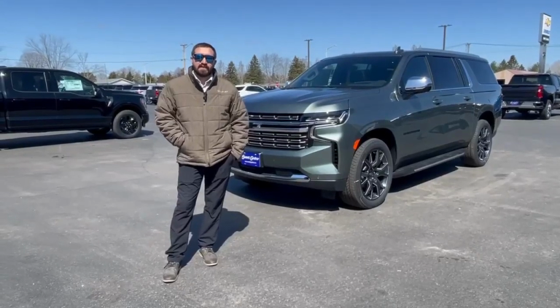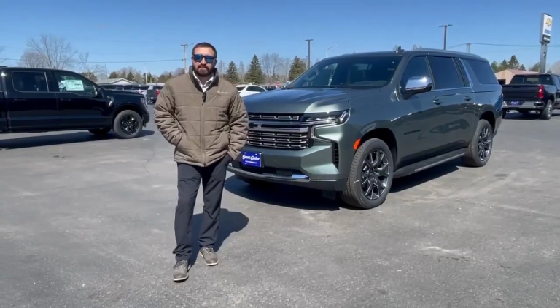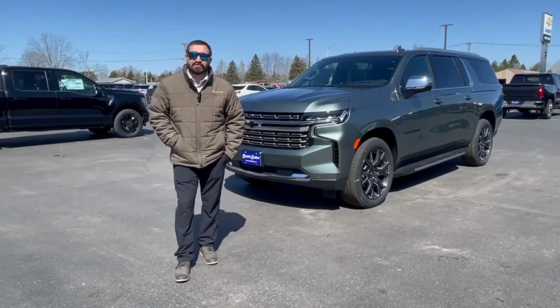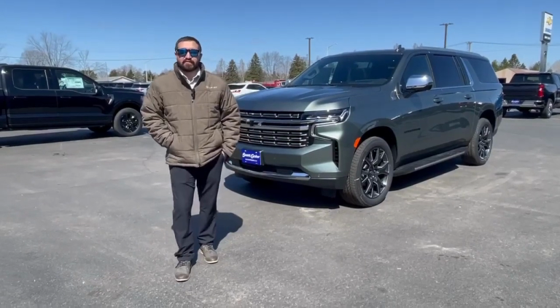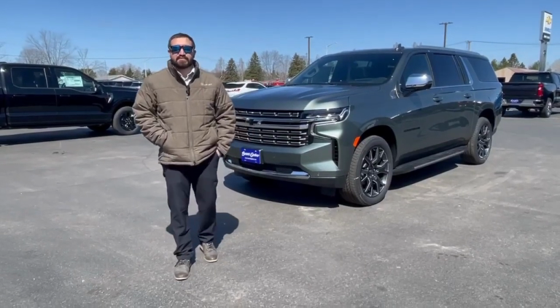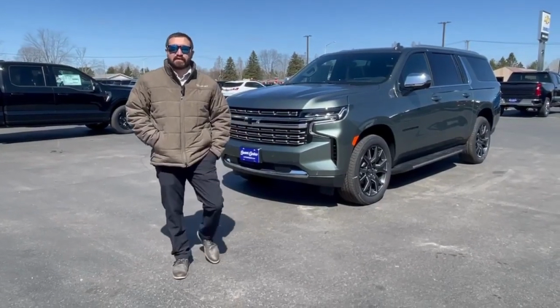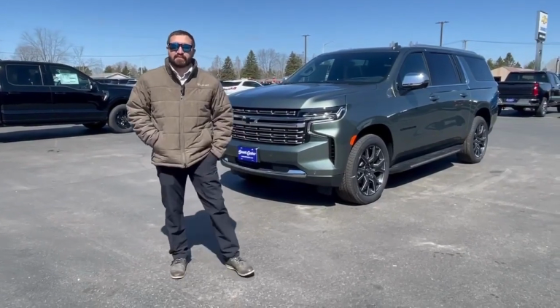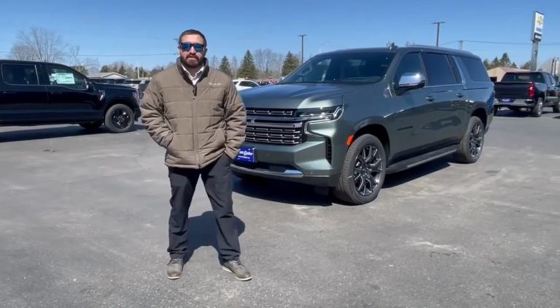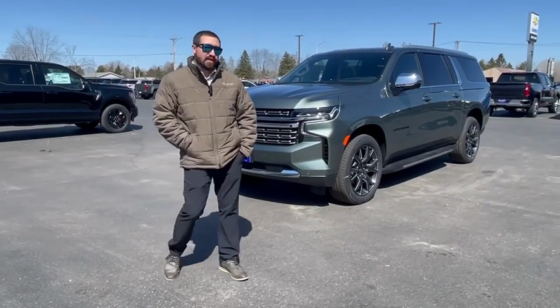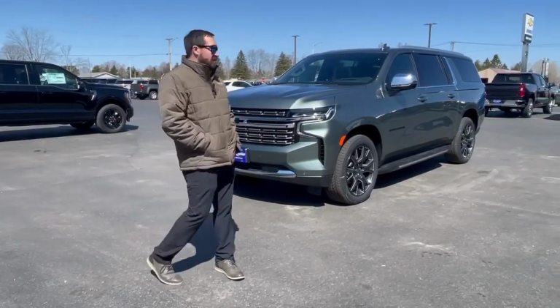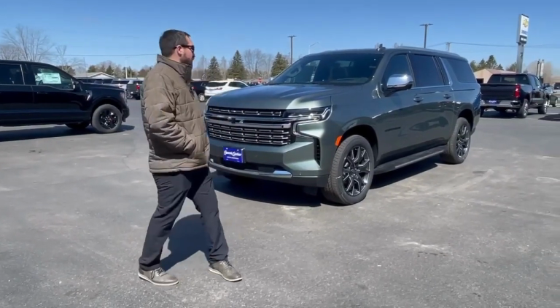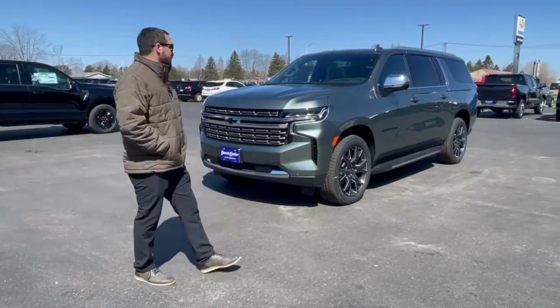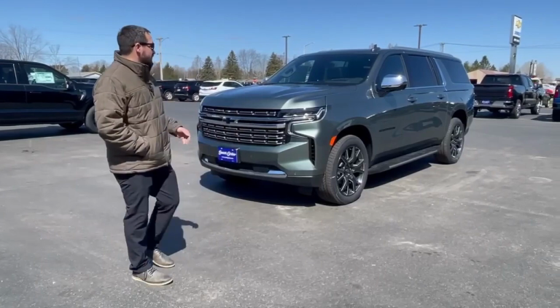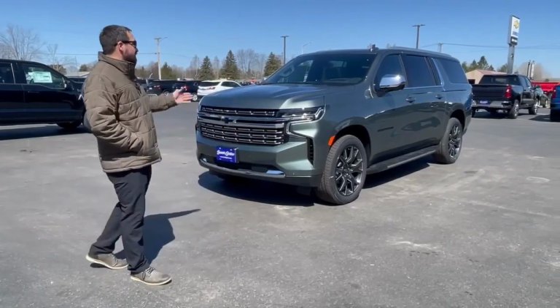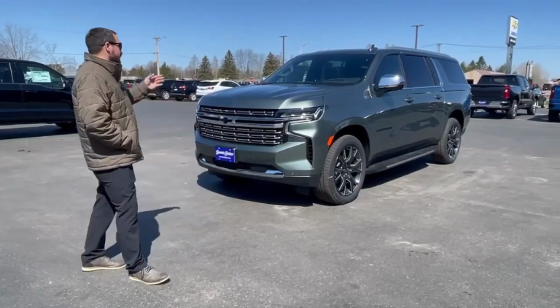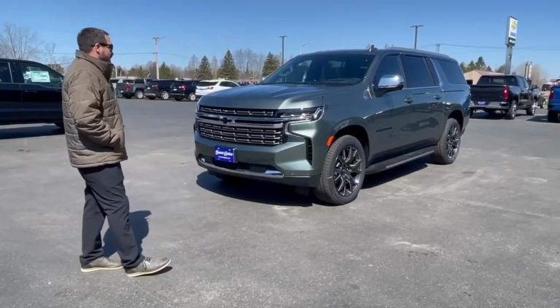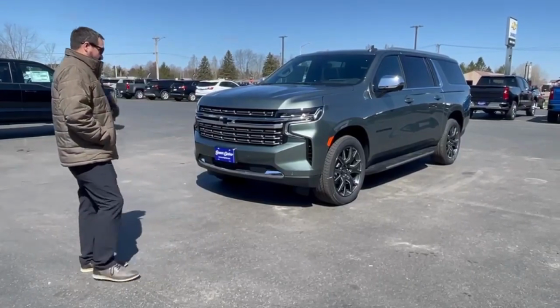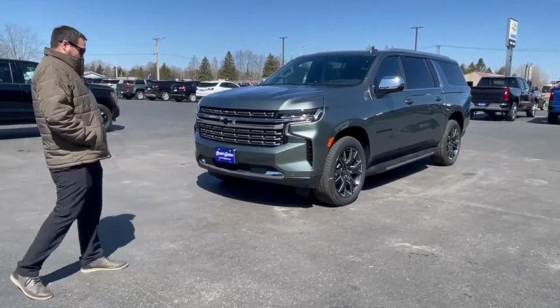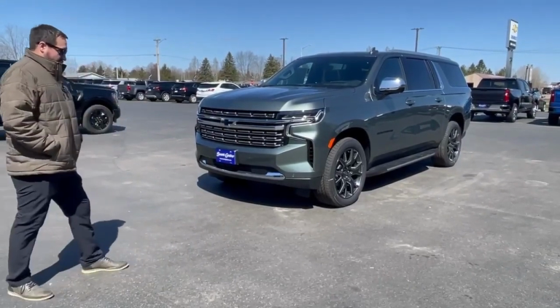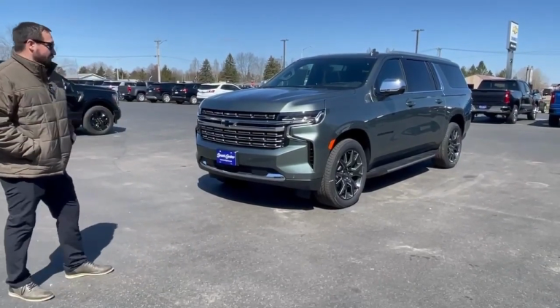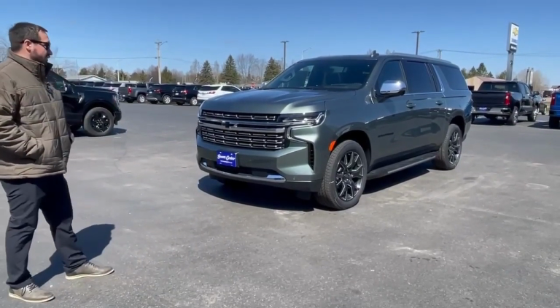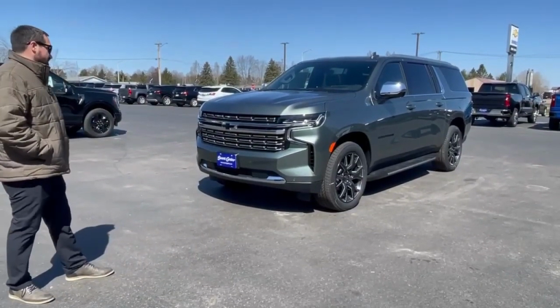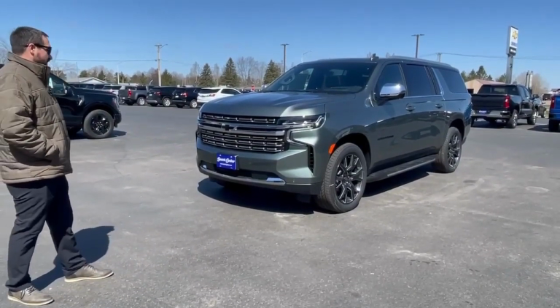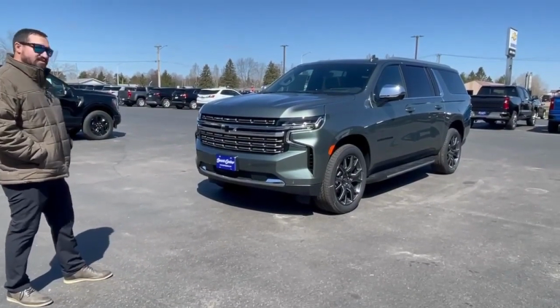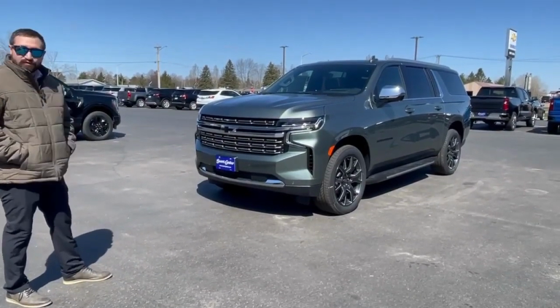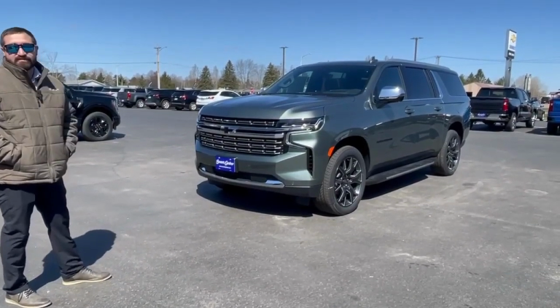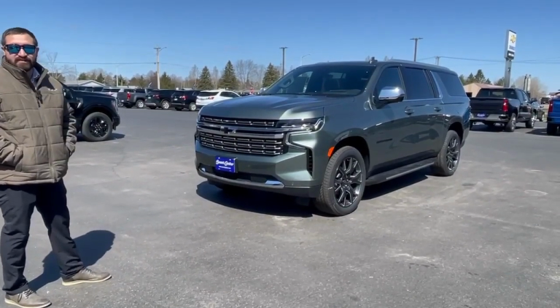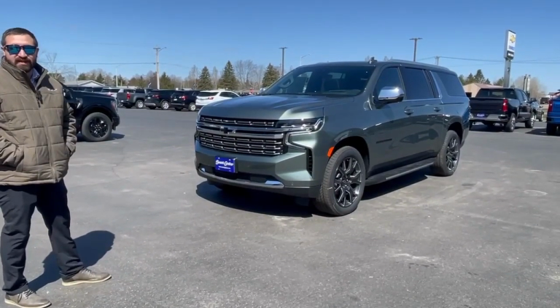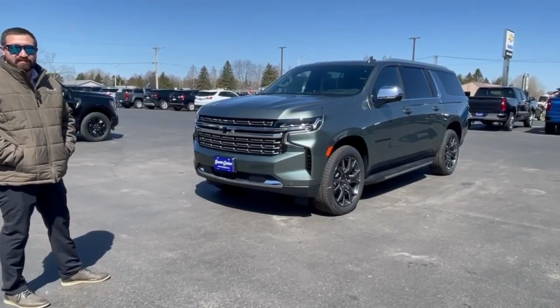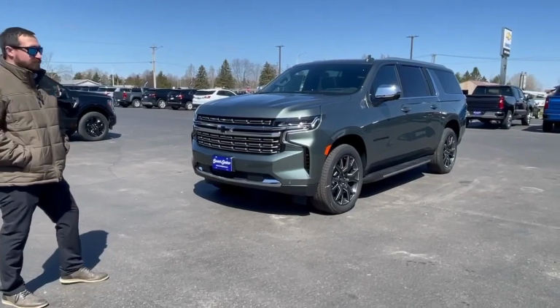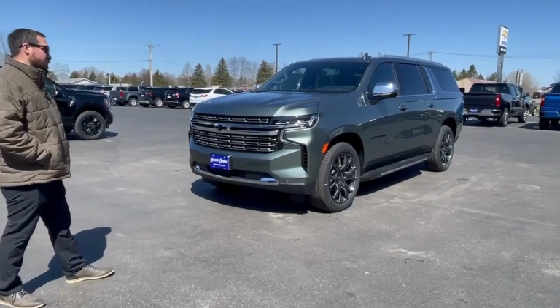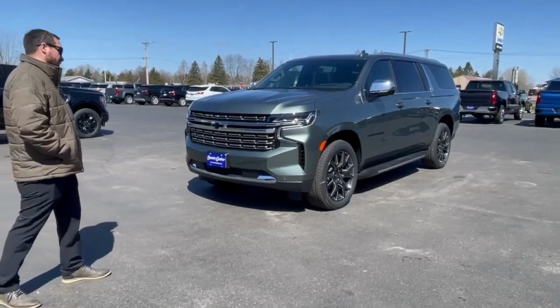Hey everyone, it's John over here at Swamp Graver Motors. Right here we're gonna have the 2023 Chevy Suburban Premier in the Silver Sage Metallic. Beautiful color.